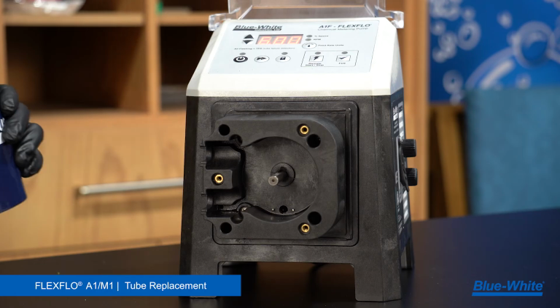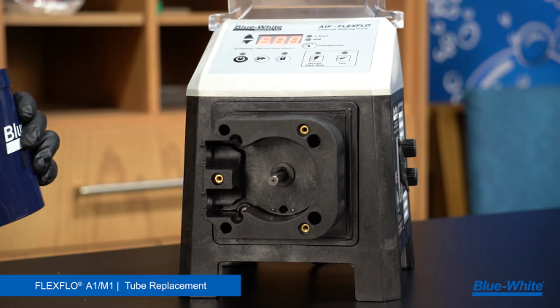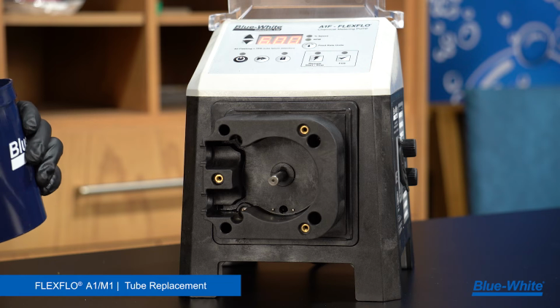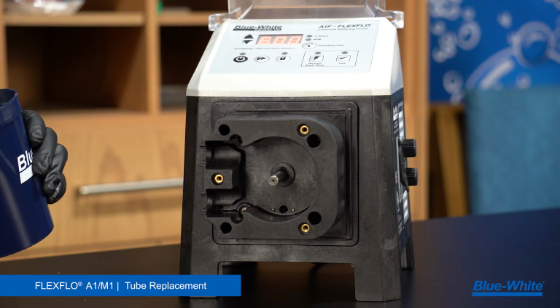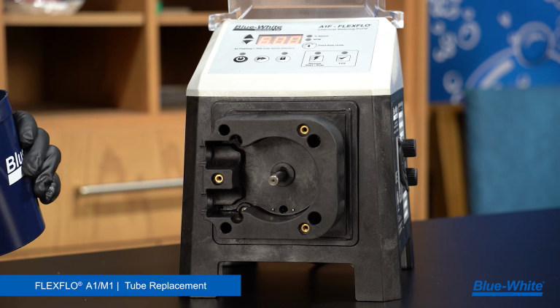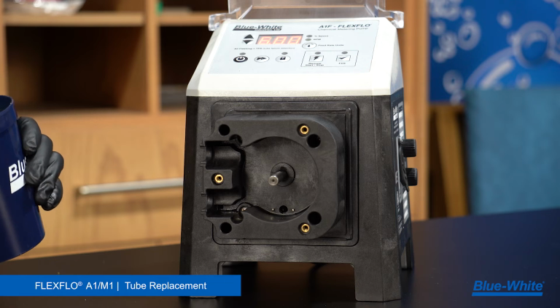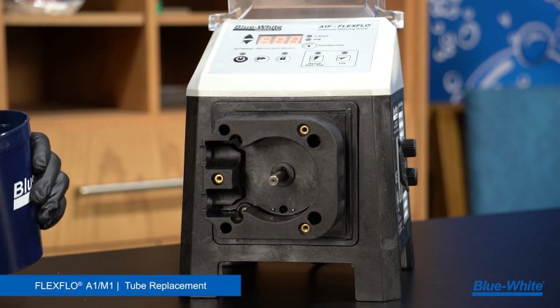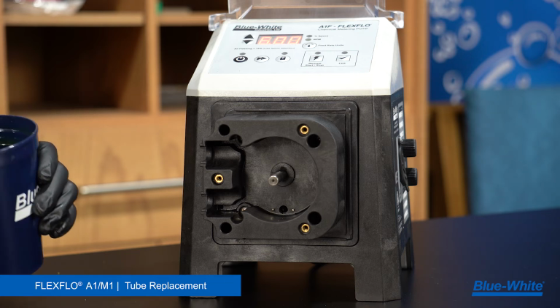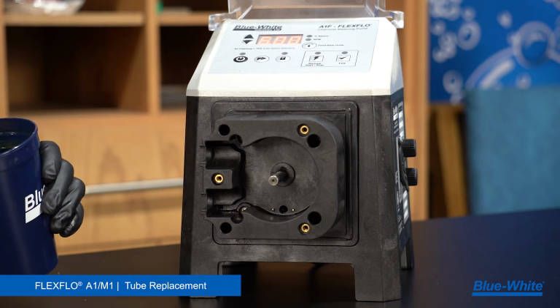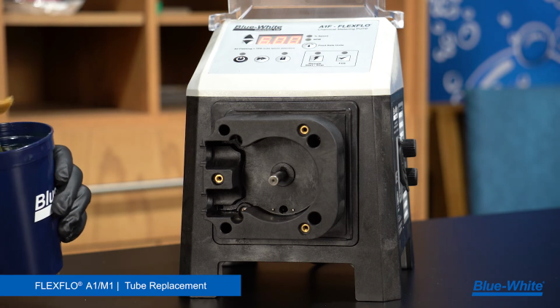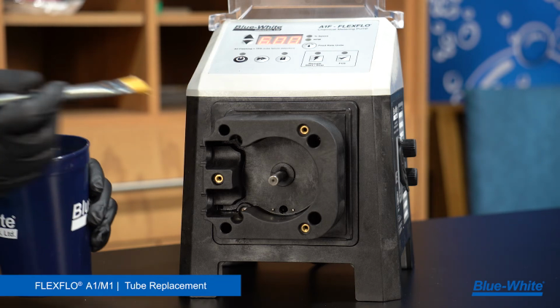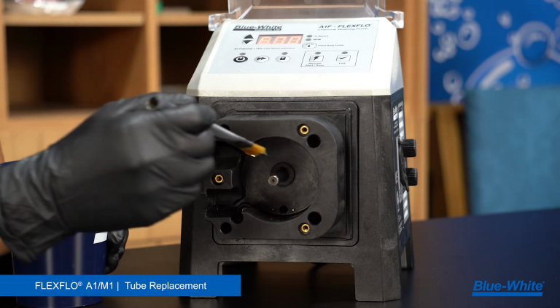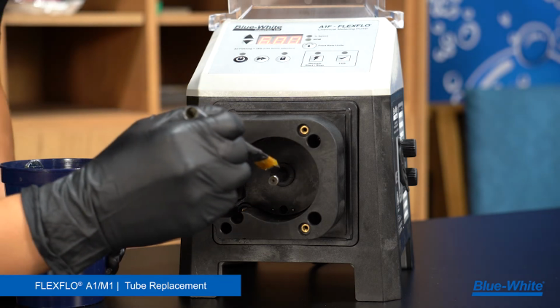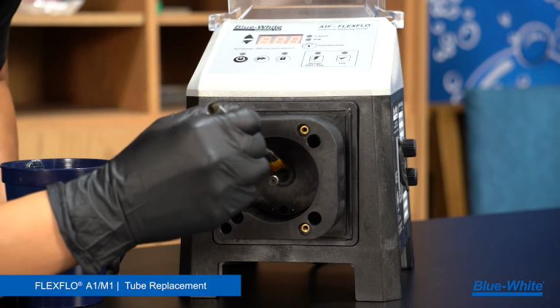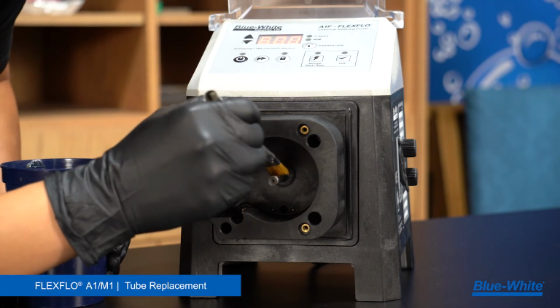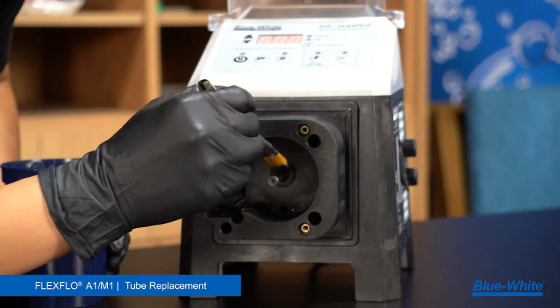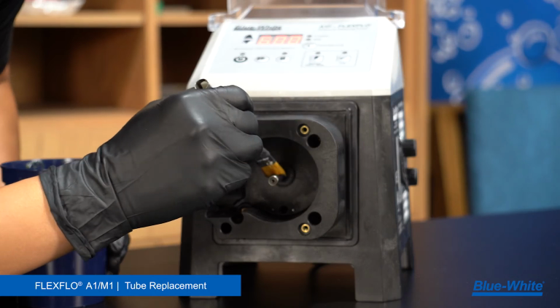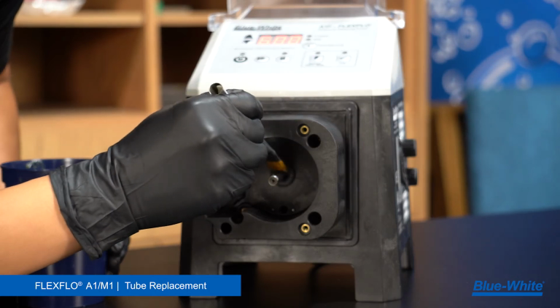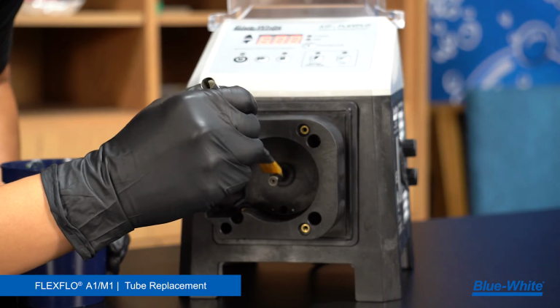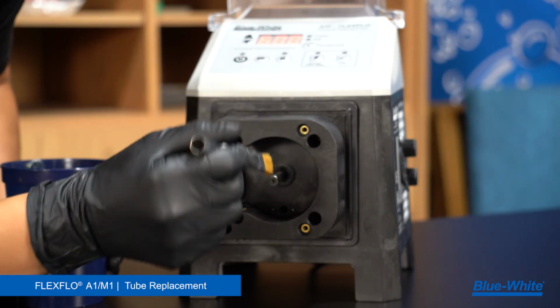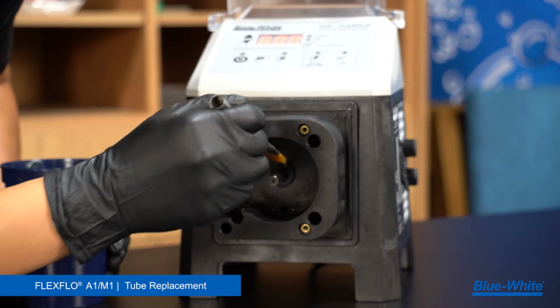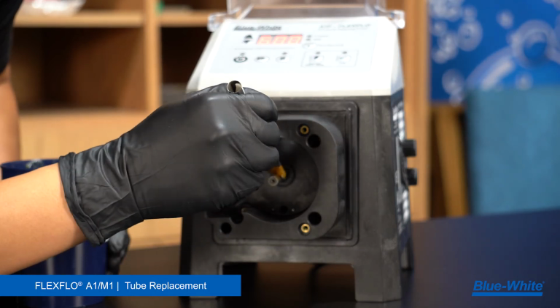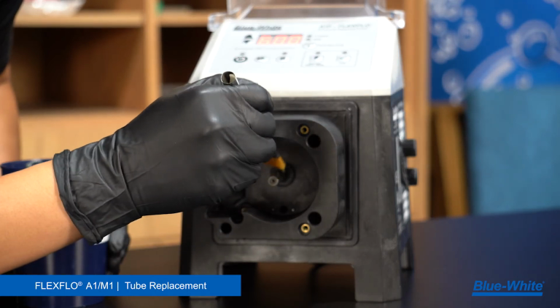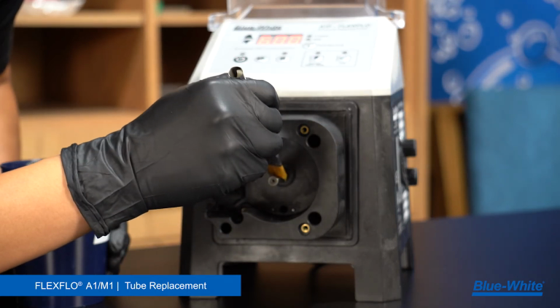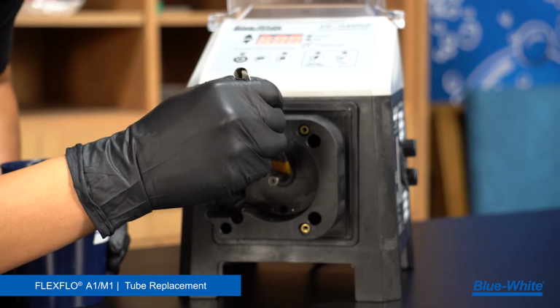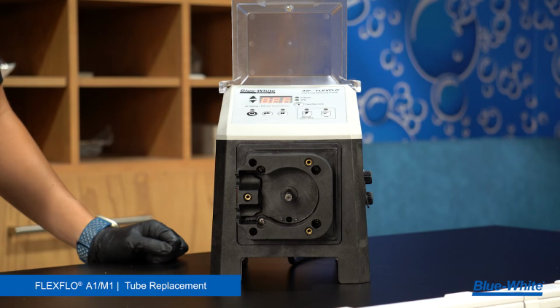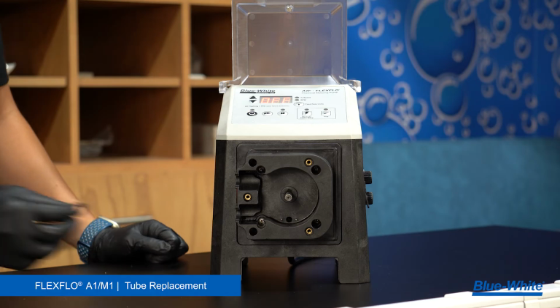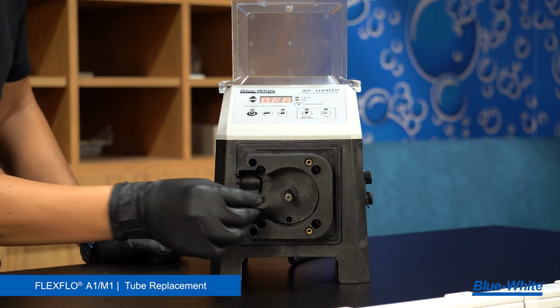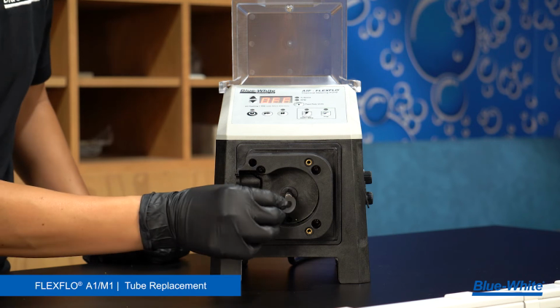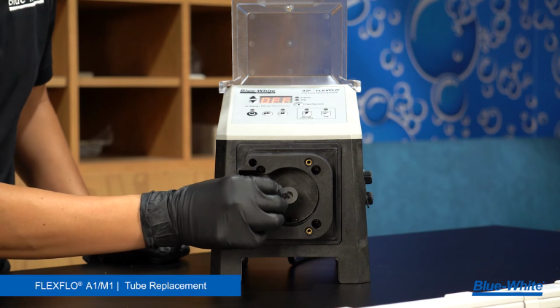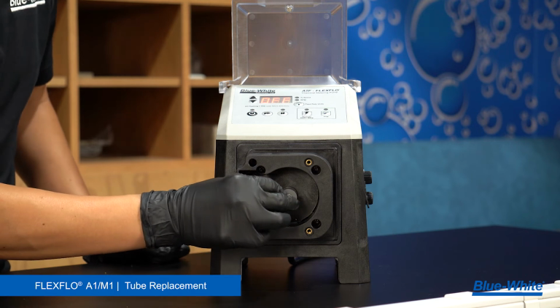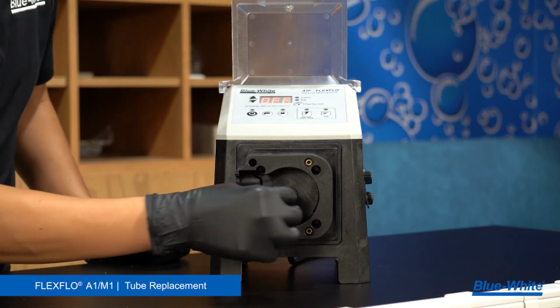Once the pump head is clean, apply high-temp grease directly to the shaft with a brush. This allows the roller assembly to be easily removed during the pump's next maintenance. After cleaning, reinstall the spacer onto the shaft.